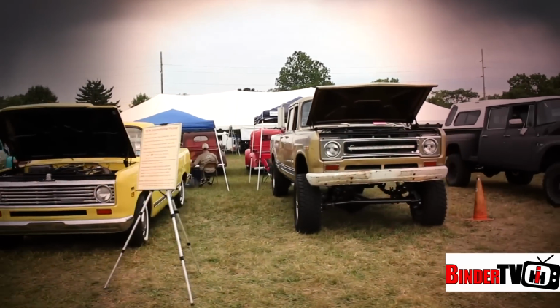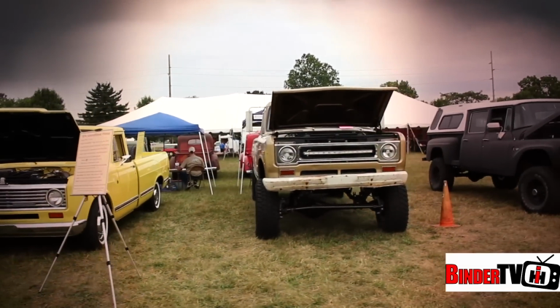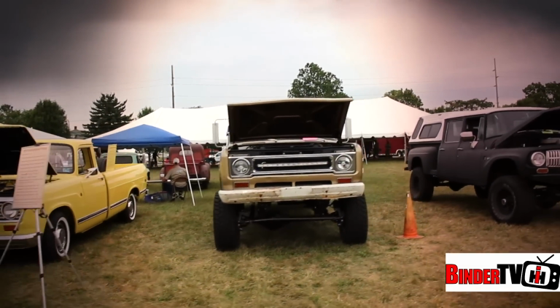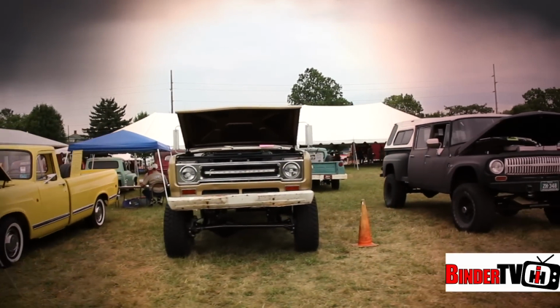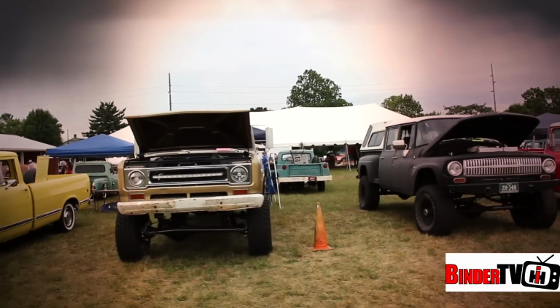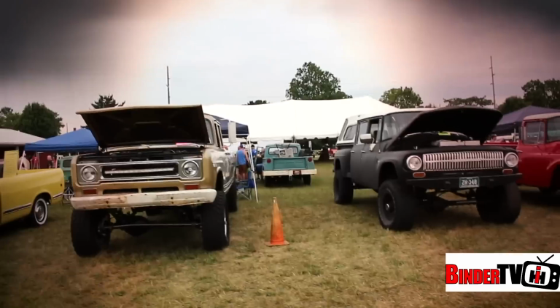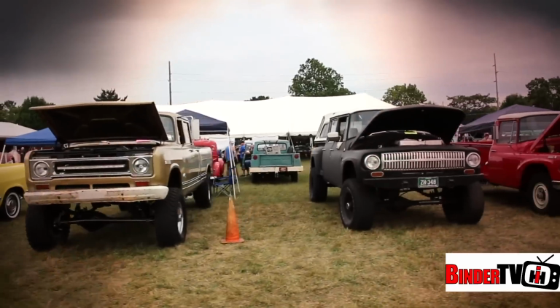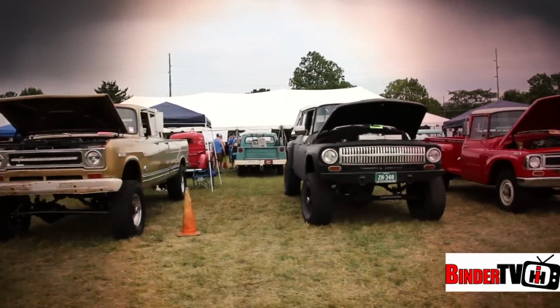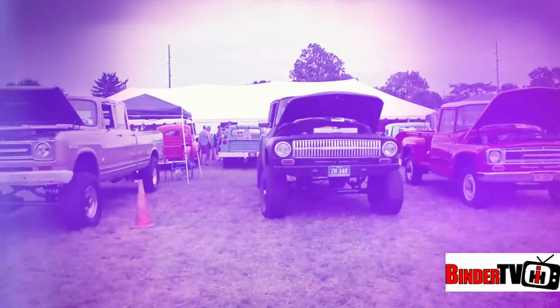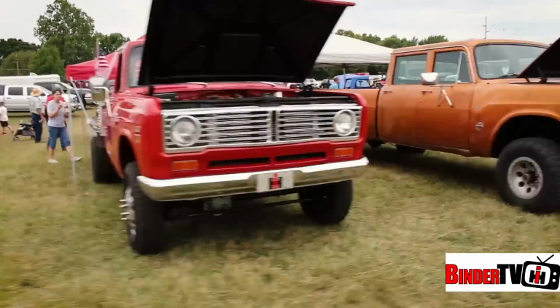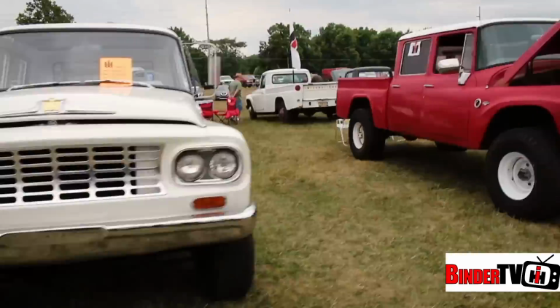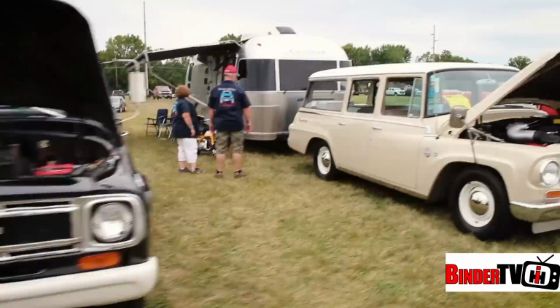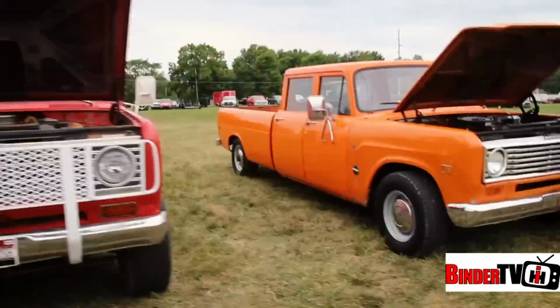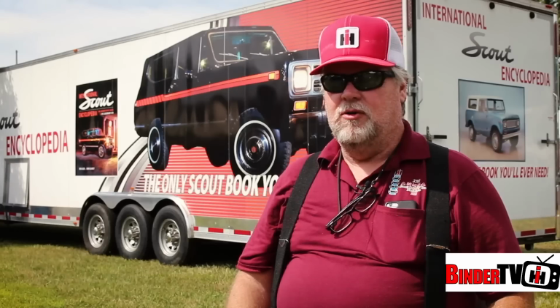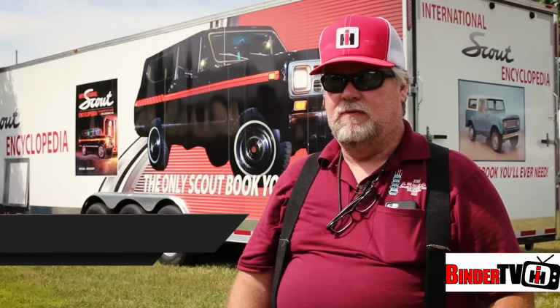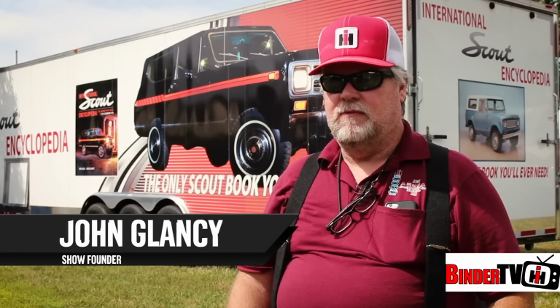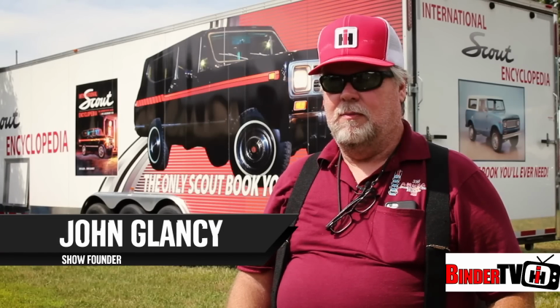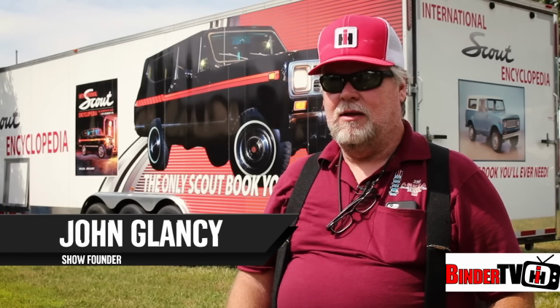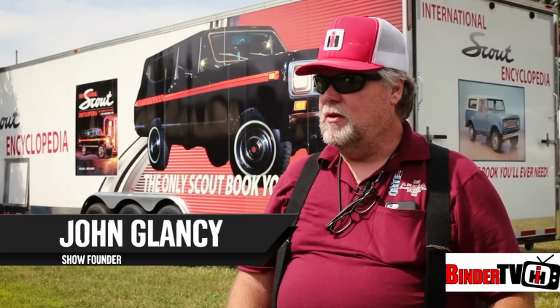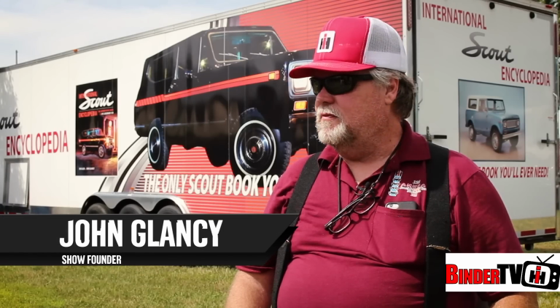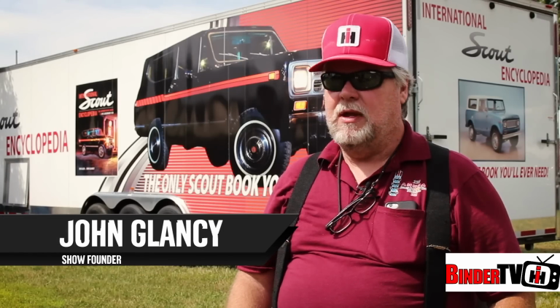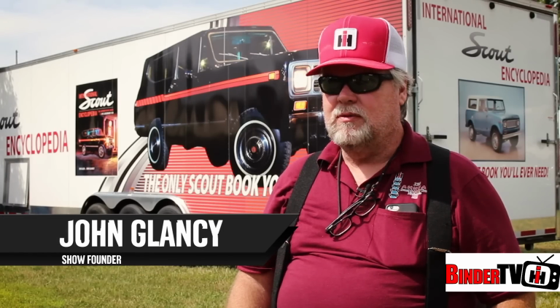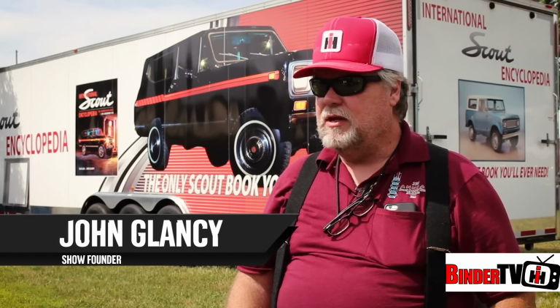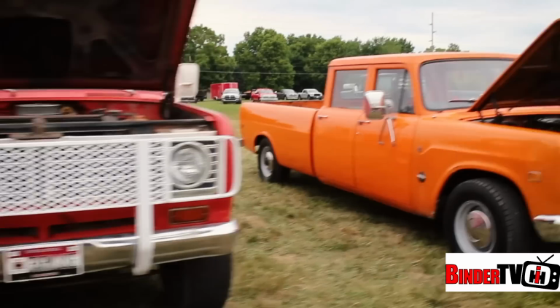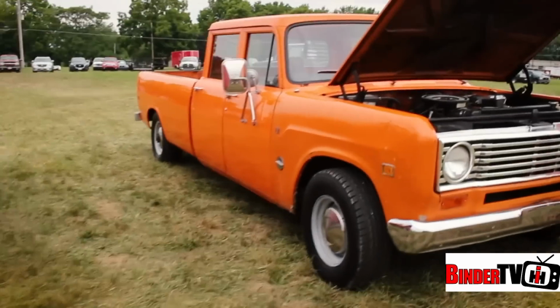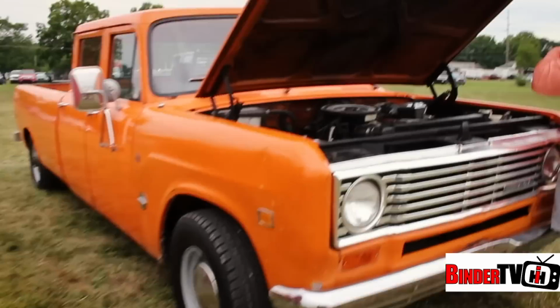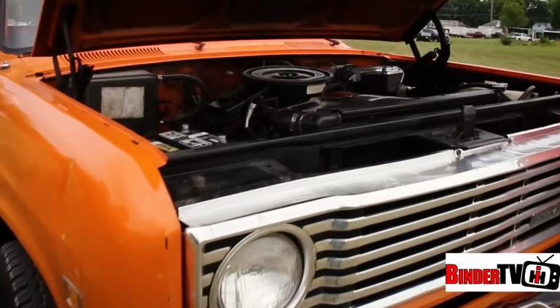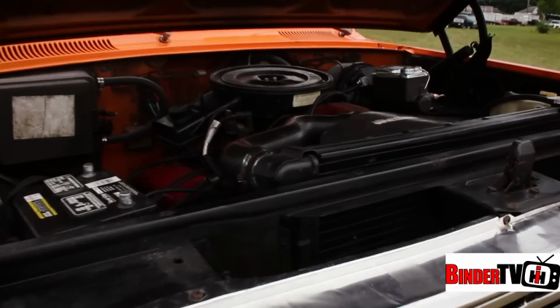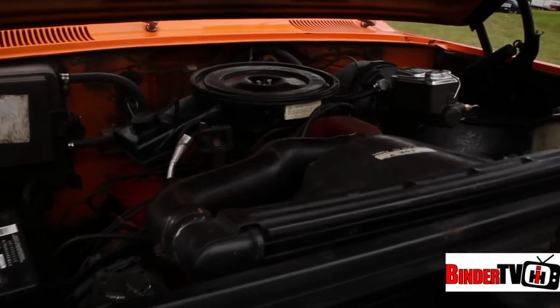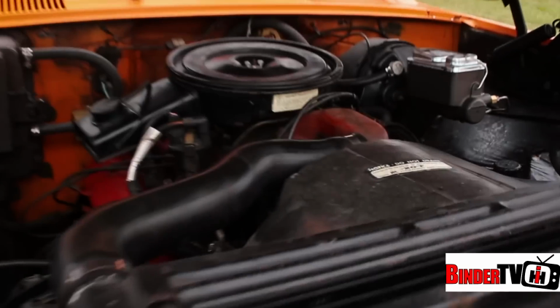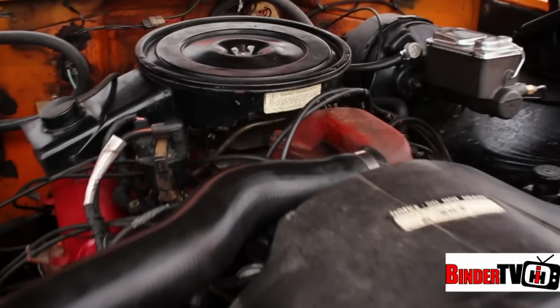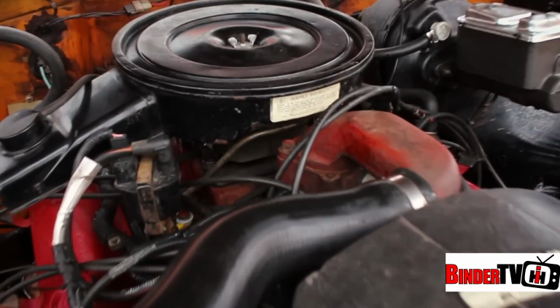30 years of the international truck and all truck nationals is quite a milestone — 30 years of ups and downs, 30 years of different people, different vehicles, and it kind of is the glue that holds the community together.